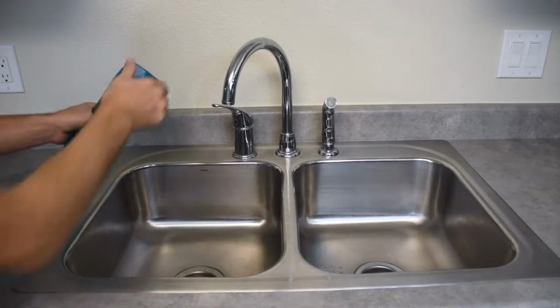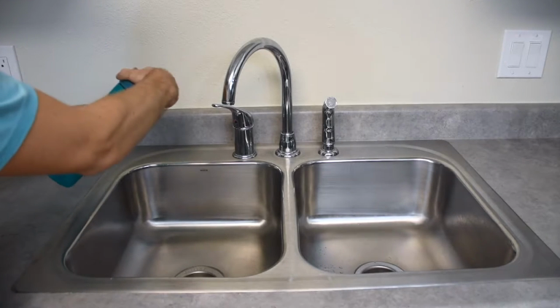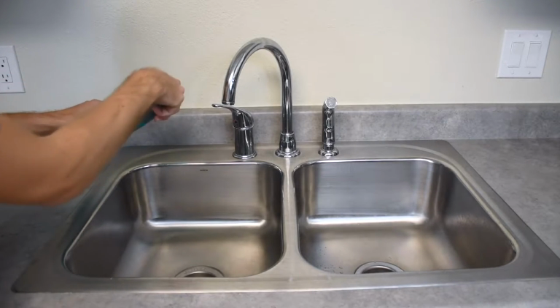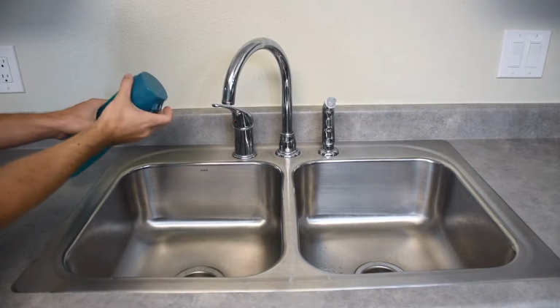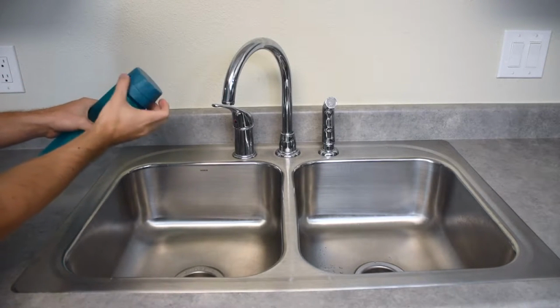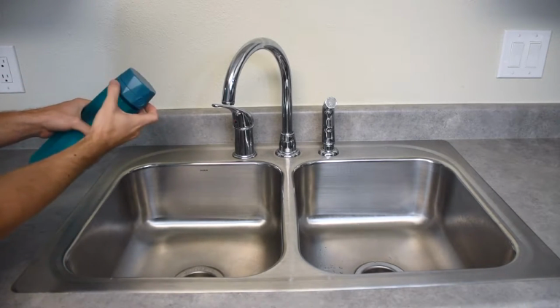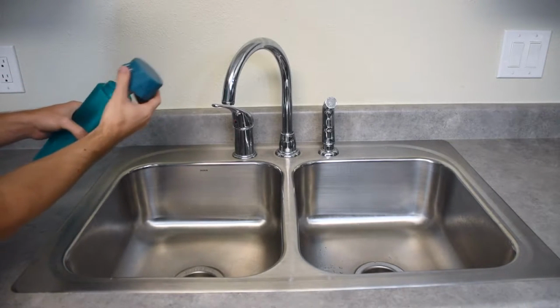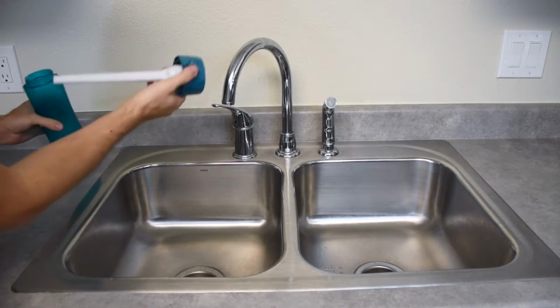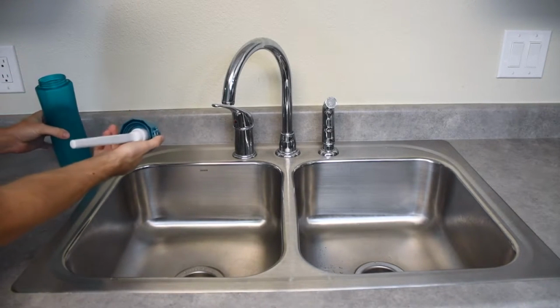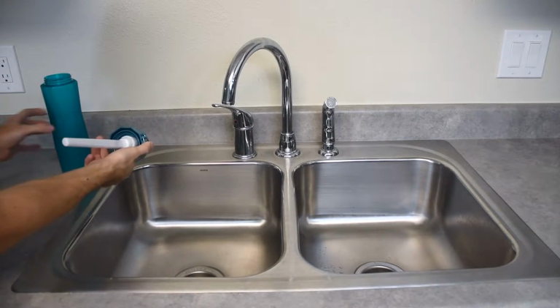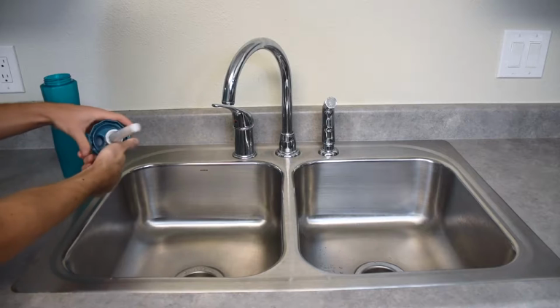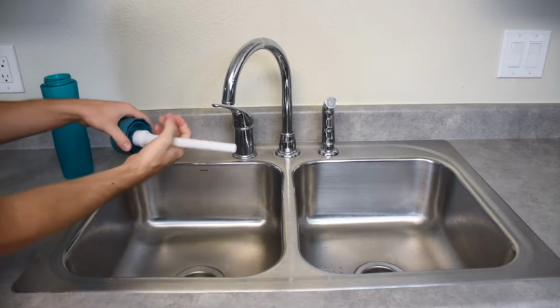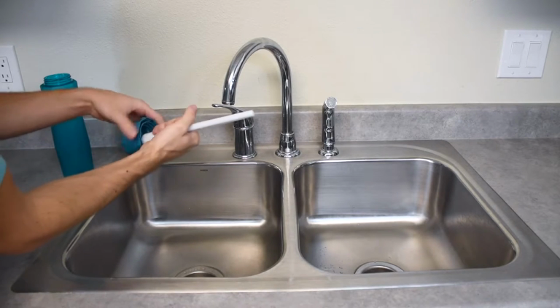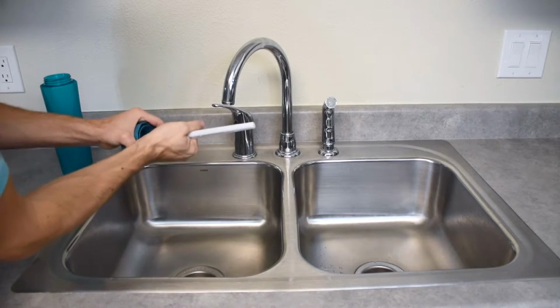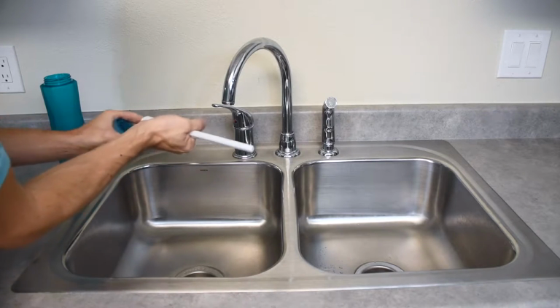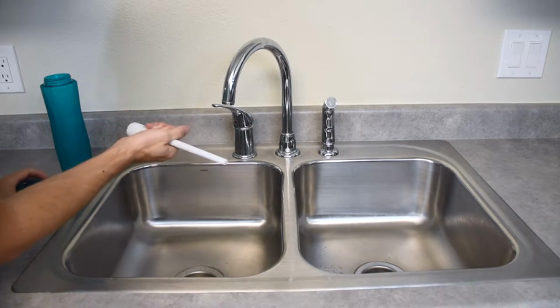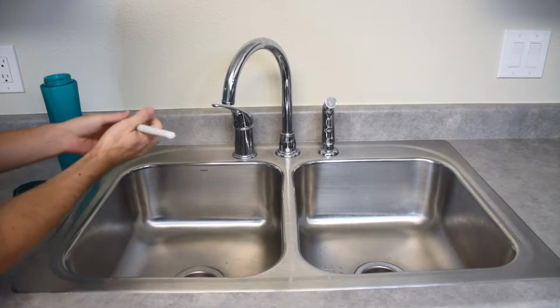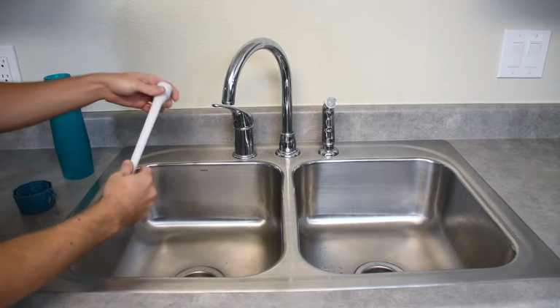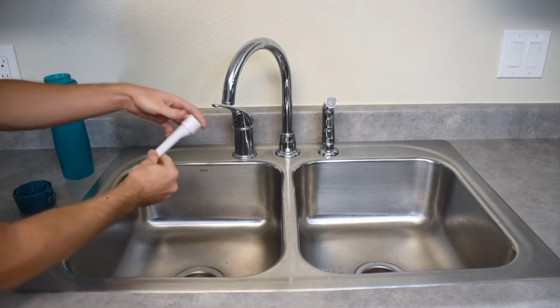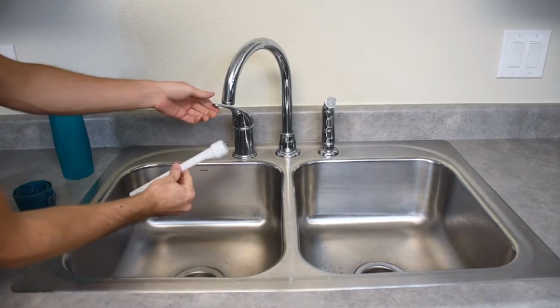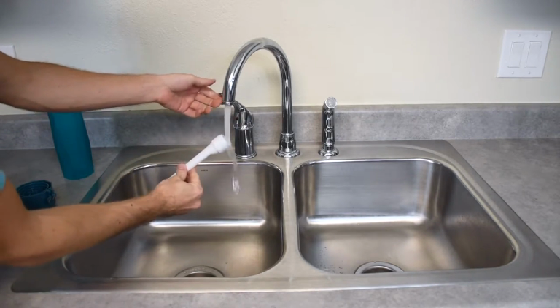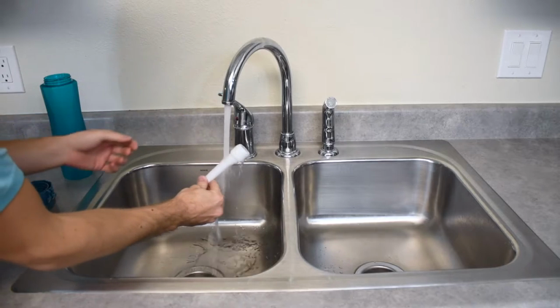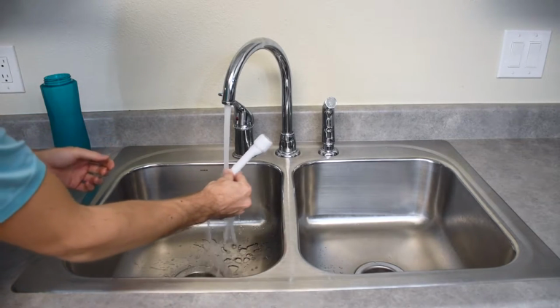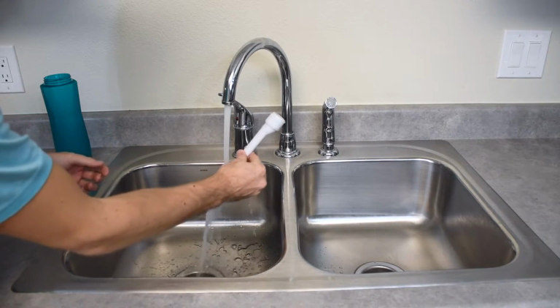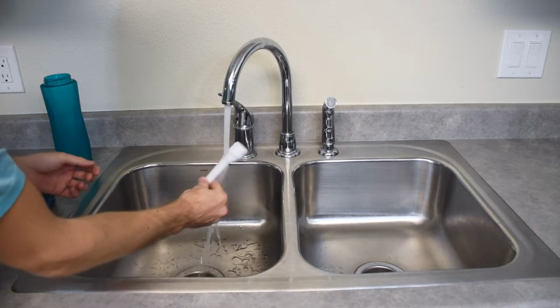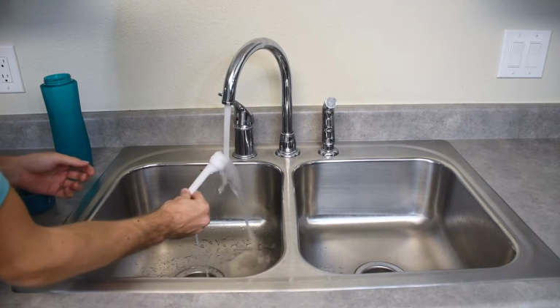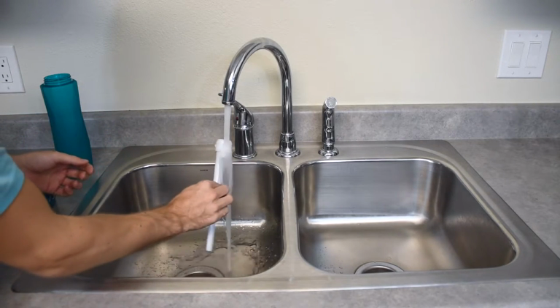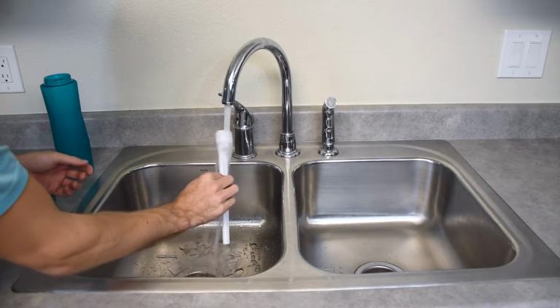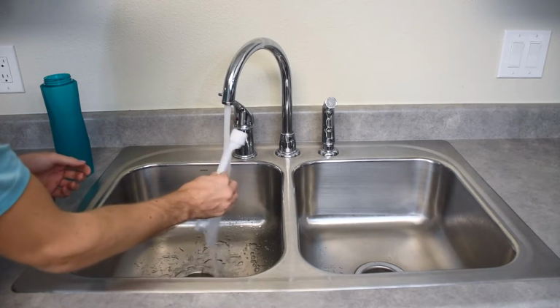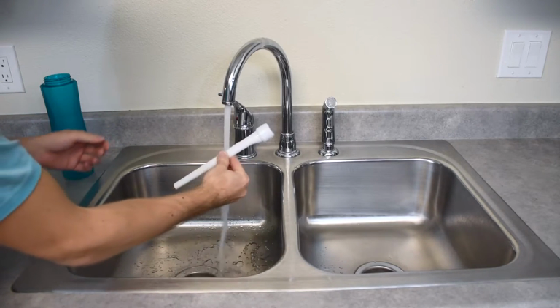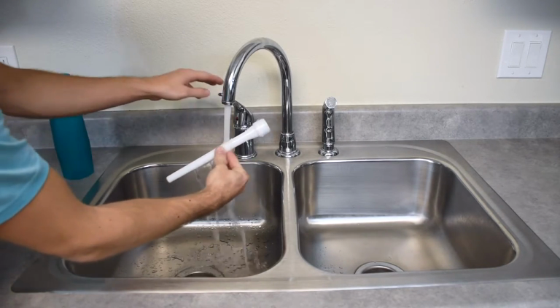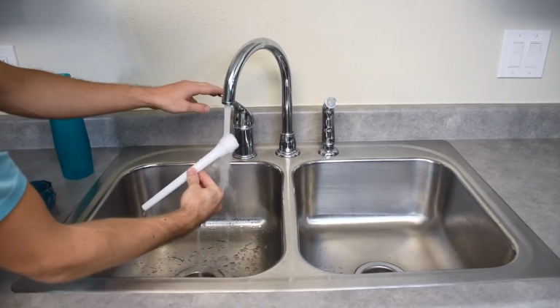The best way to clean your bottle is by removing the lid and then immediately removing the sensor stick. Simply hand wash the sensor stick under the faucet with warm water. Do not put the sensor stick in the dishwasher, as that may damage the sensor.